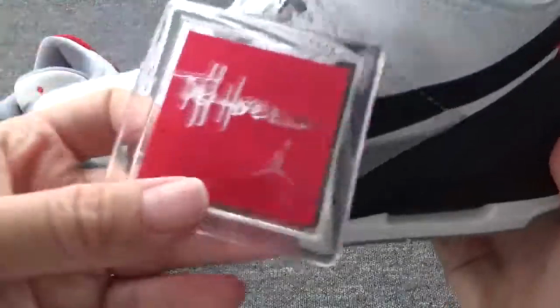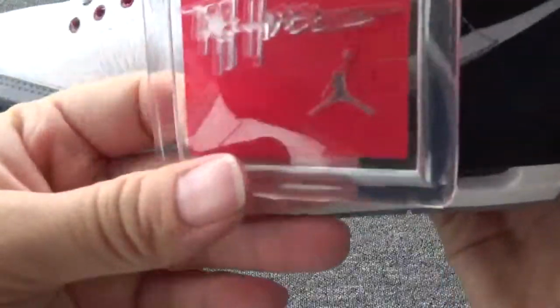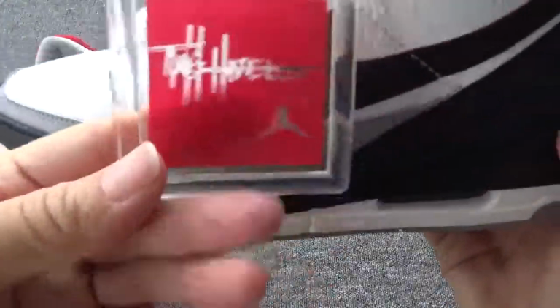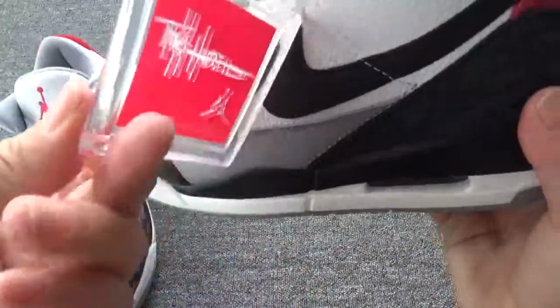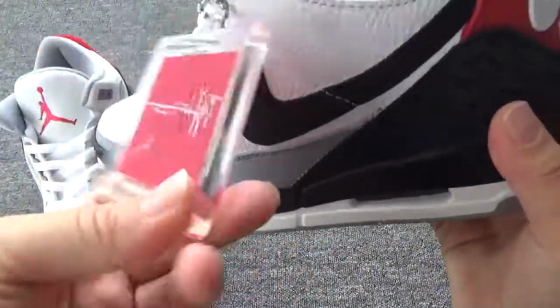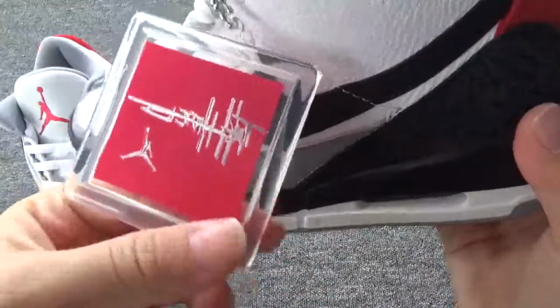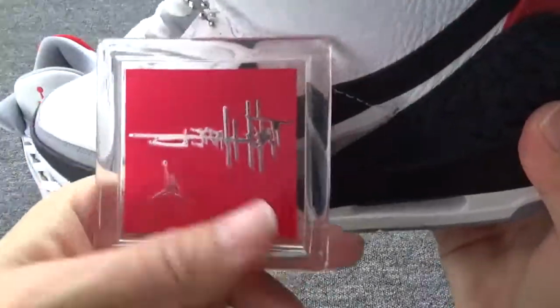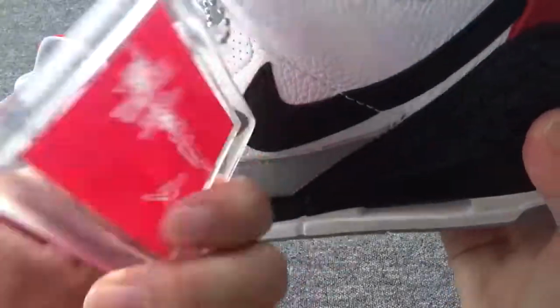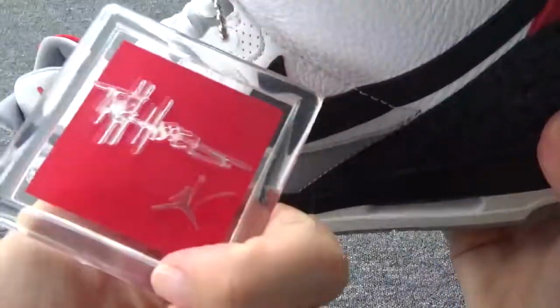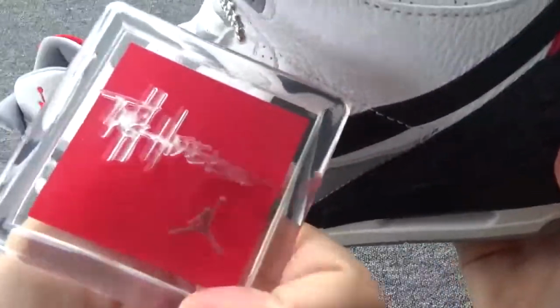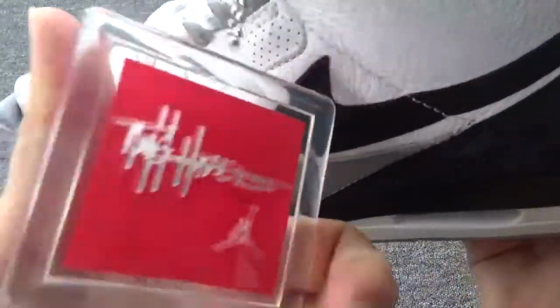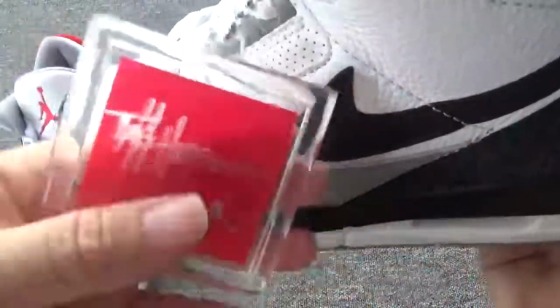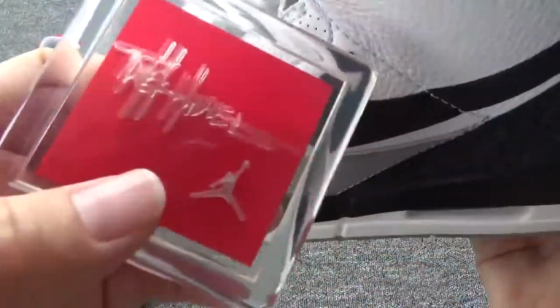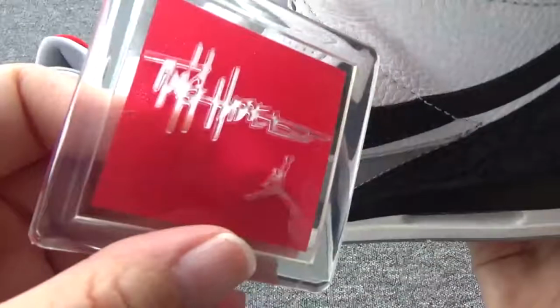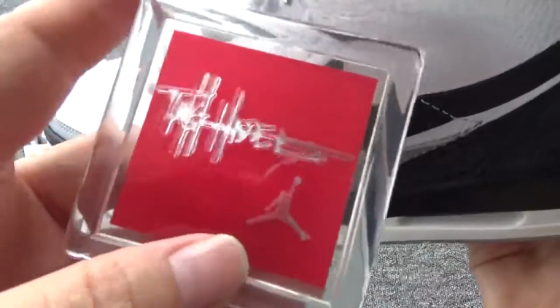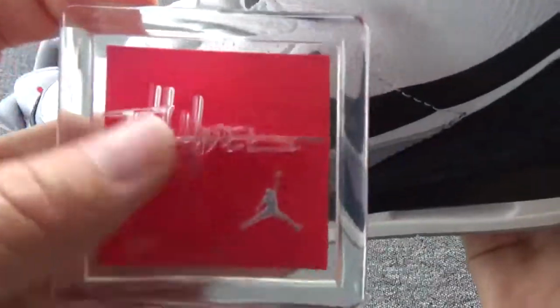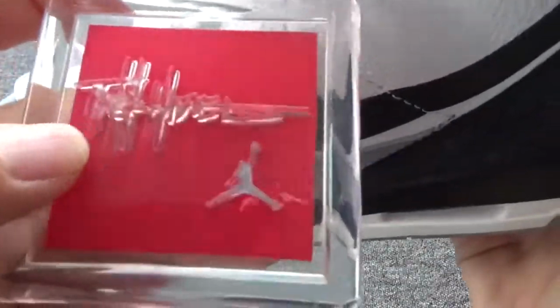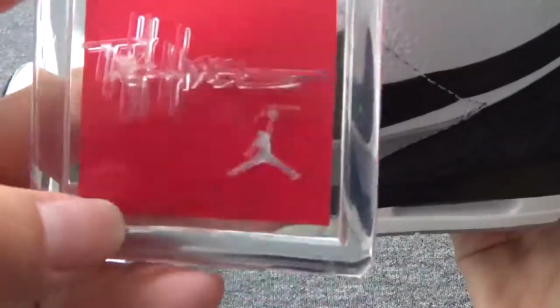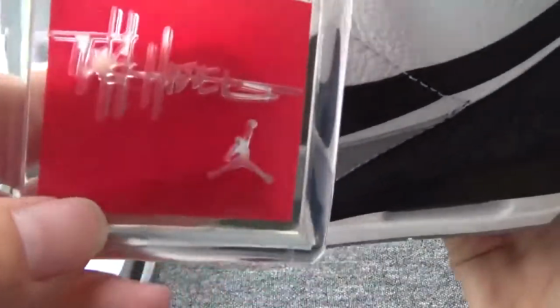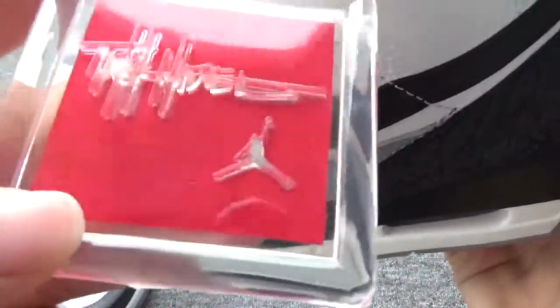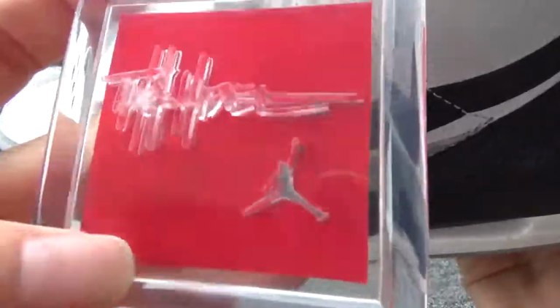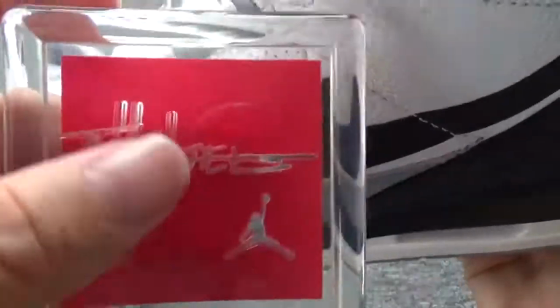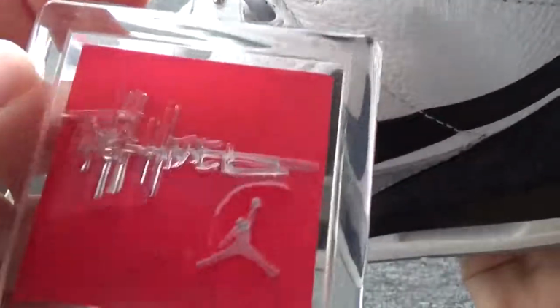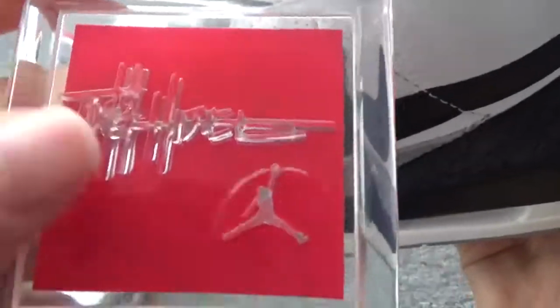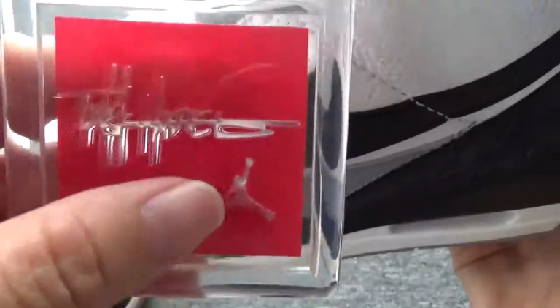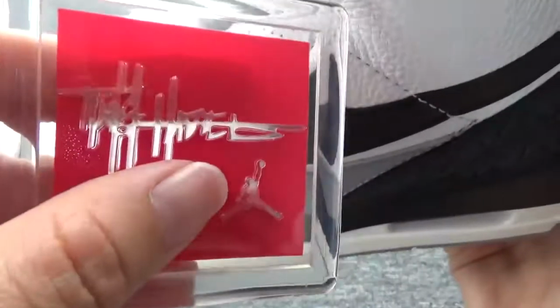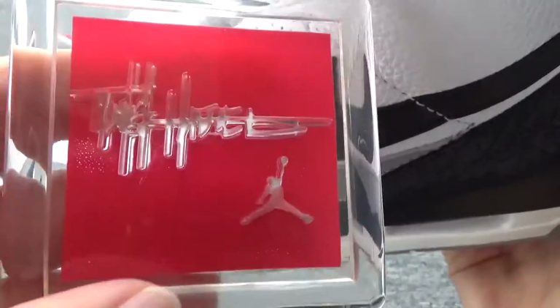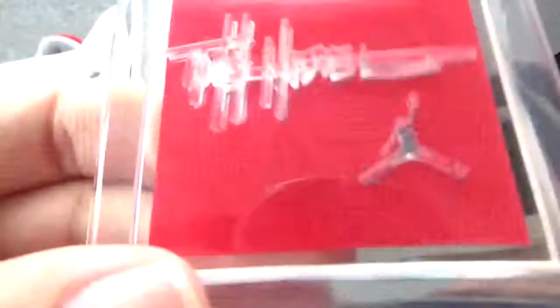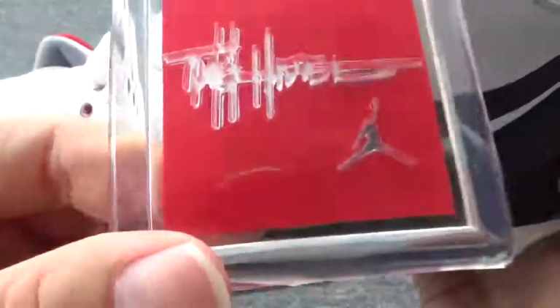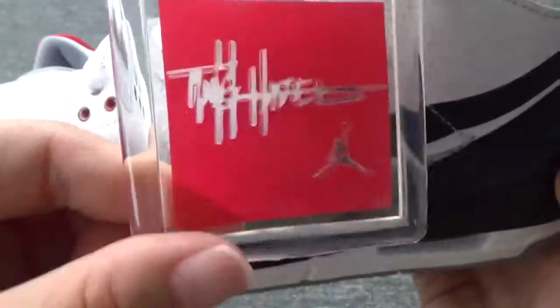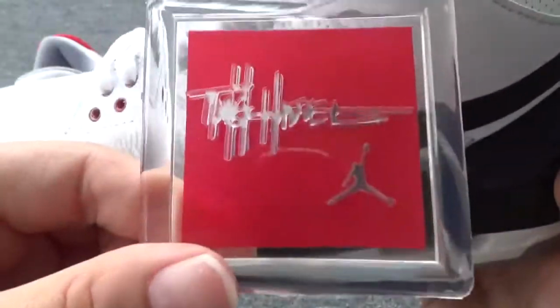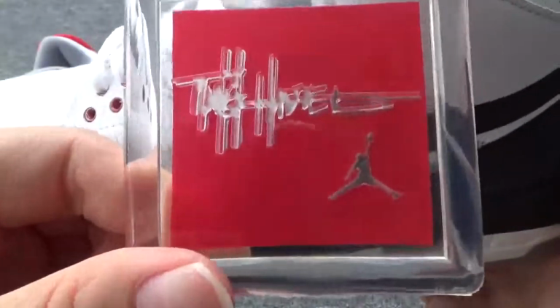You can also check this tag — it is so beautiful. And you can check the letters: Tinker. You can check the letters — it's really, really awesome.